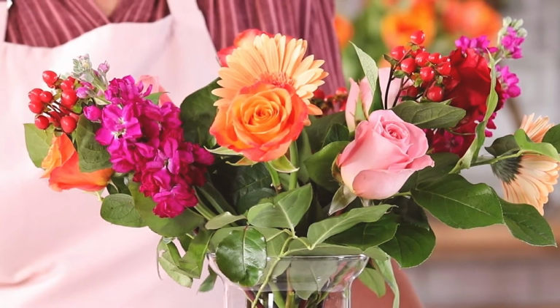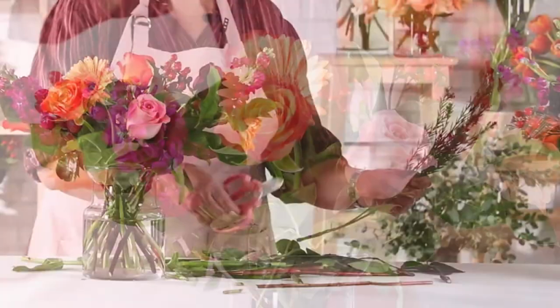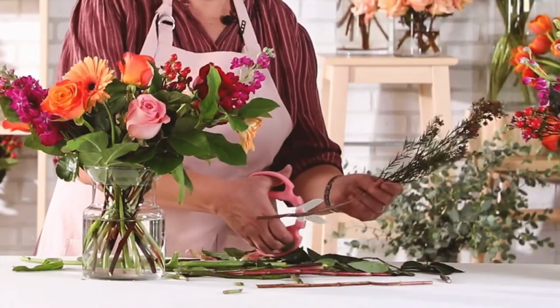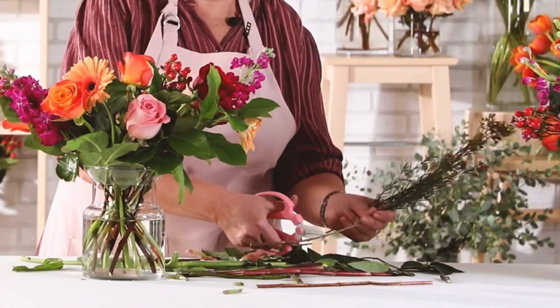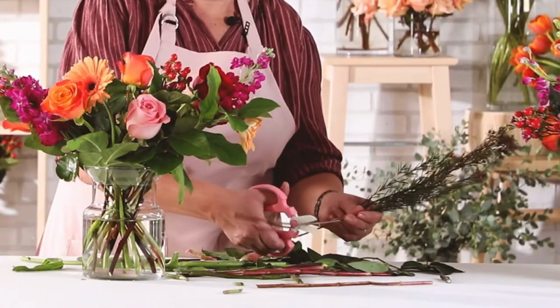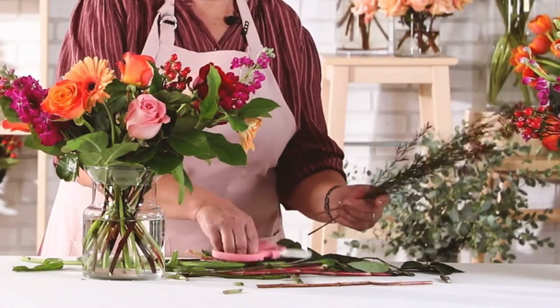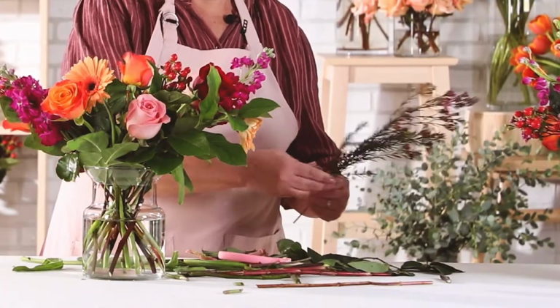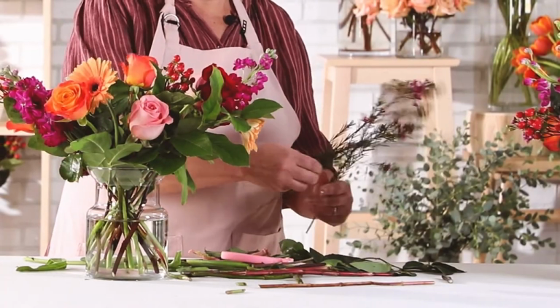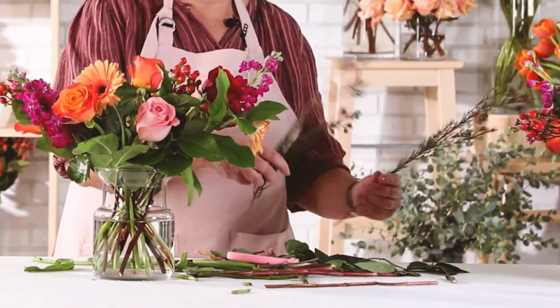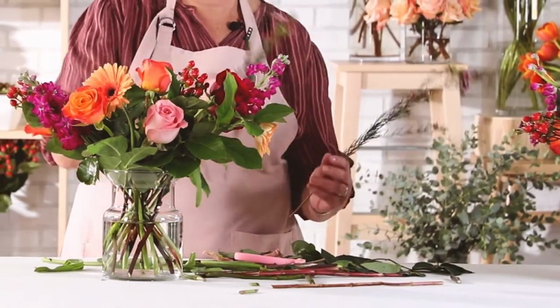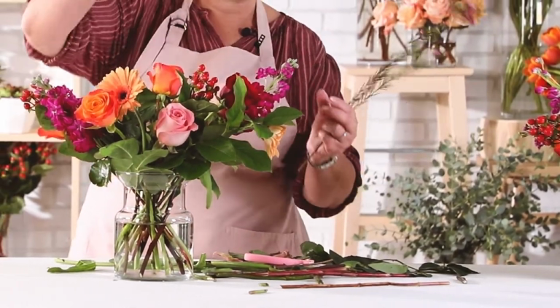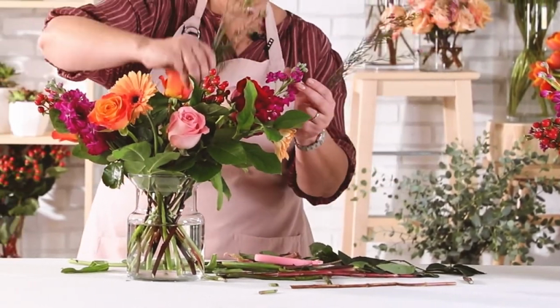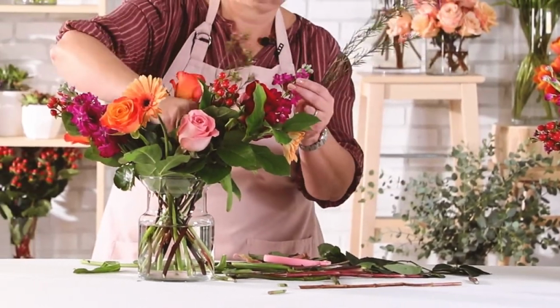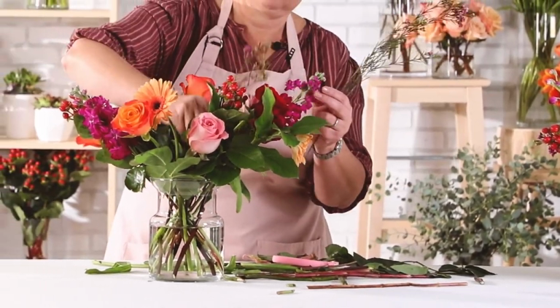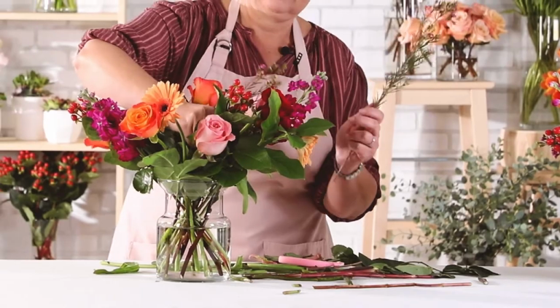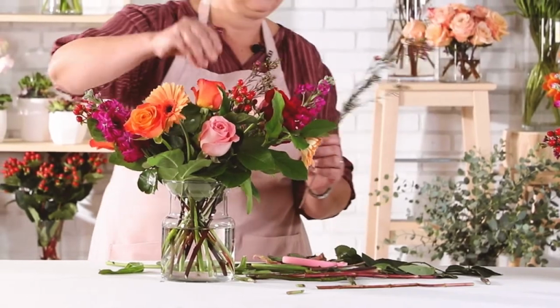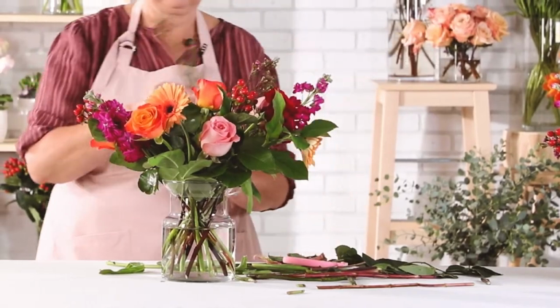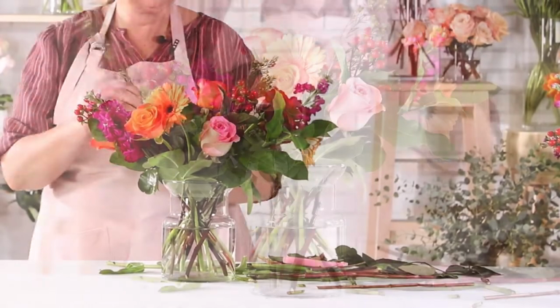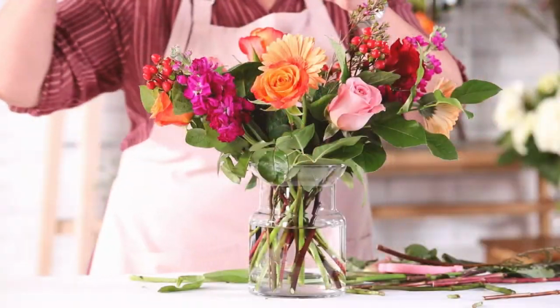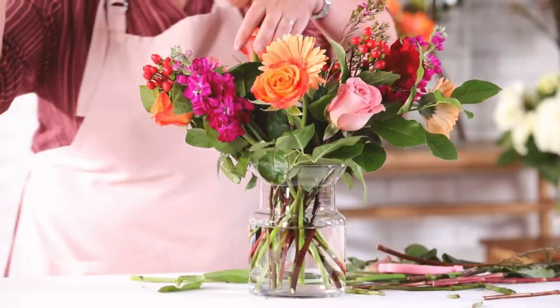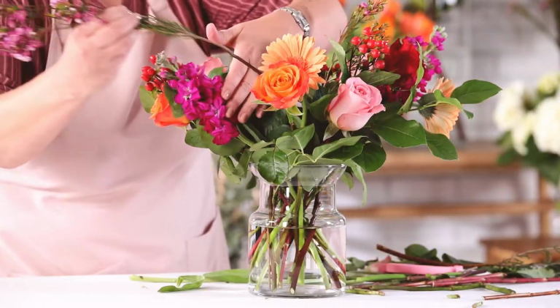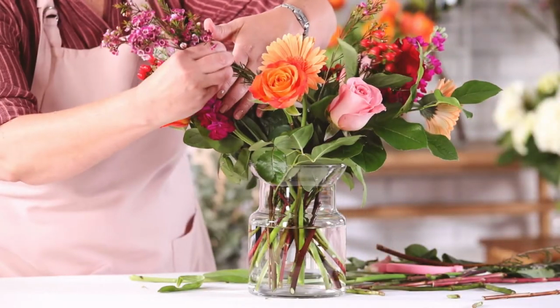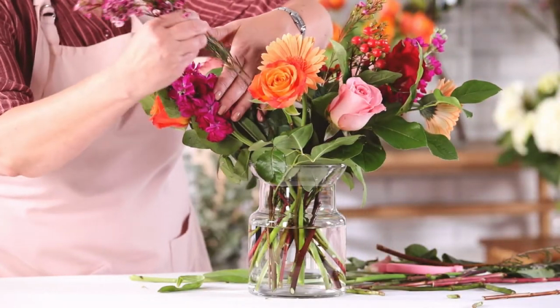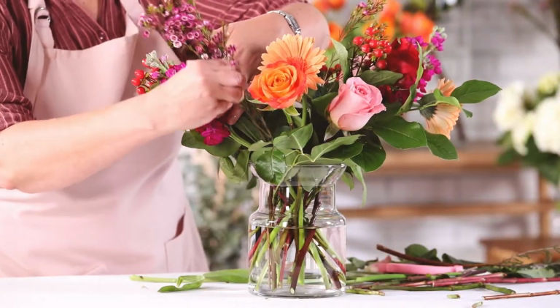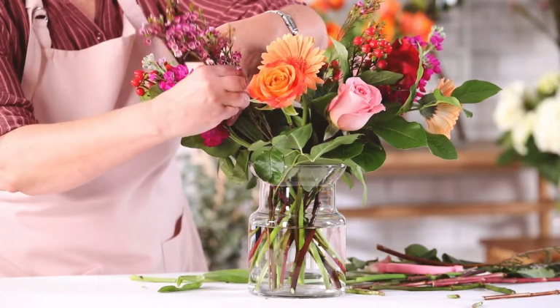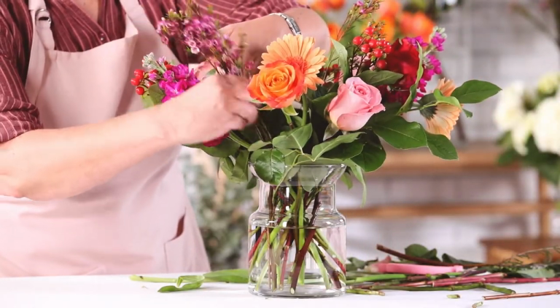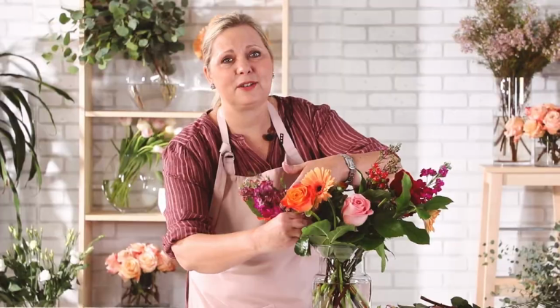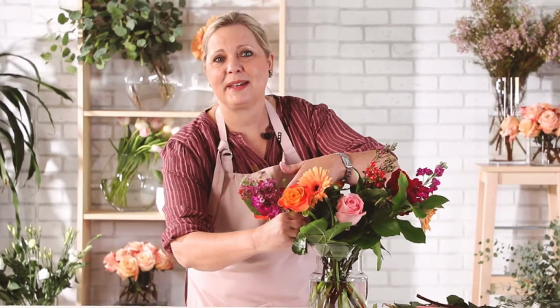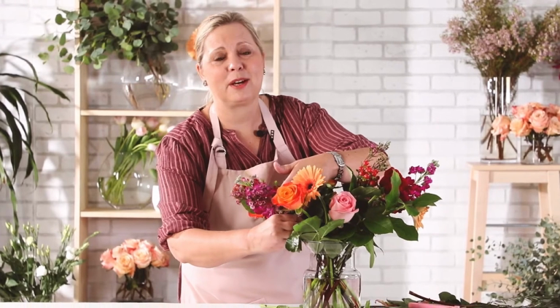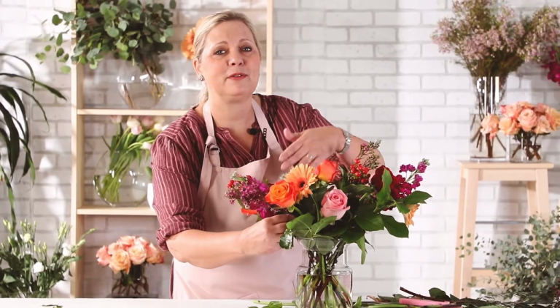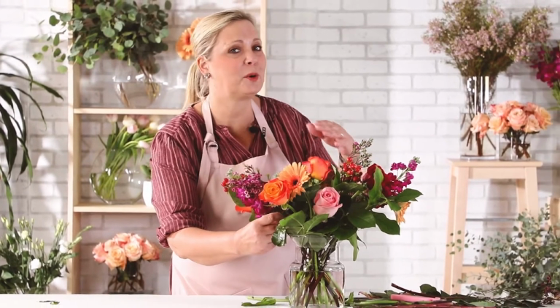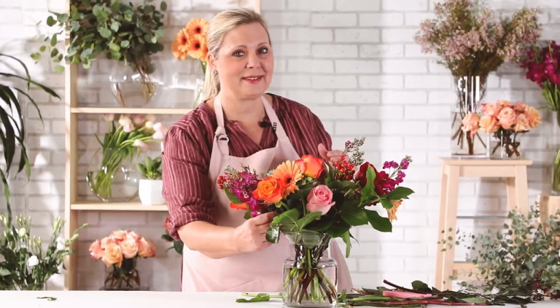After that, tuck in your wax flower. The color in these is essential to make this arrangement feel more romantic.